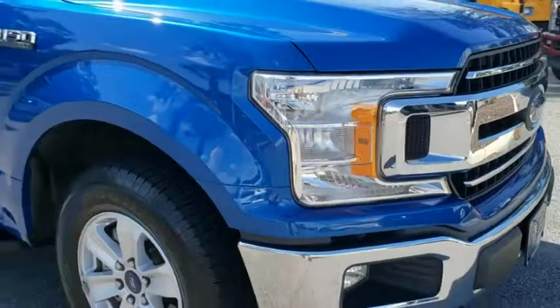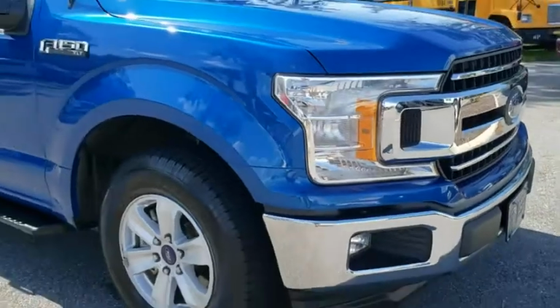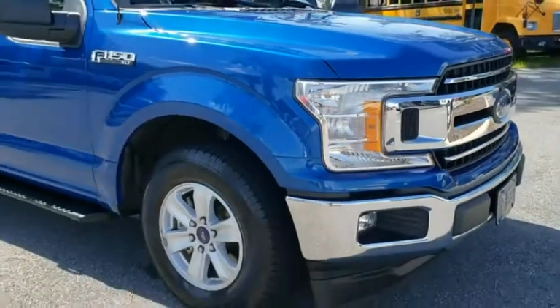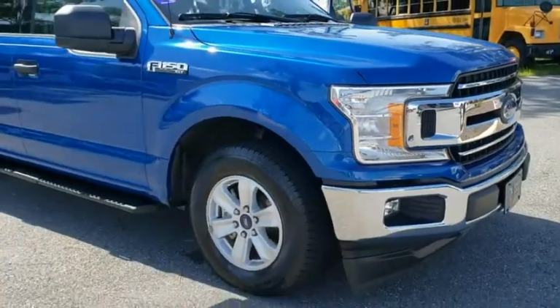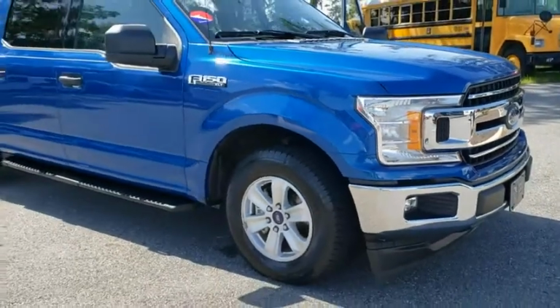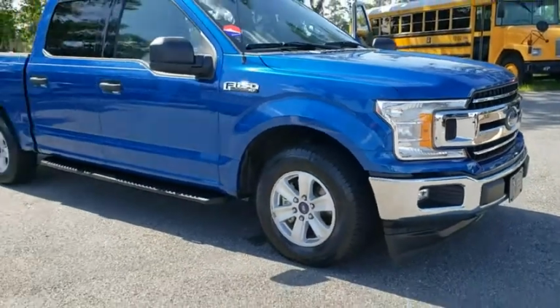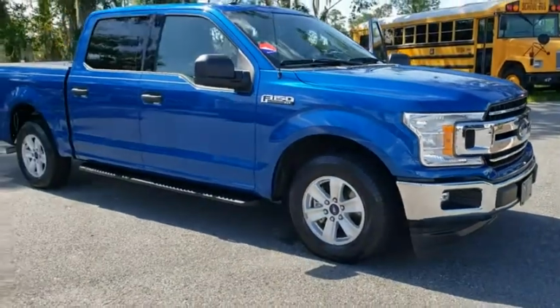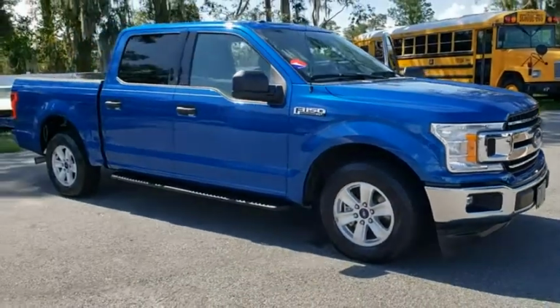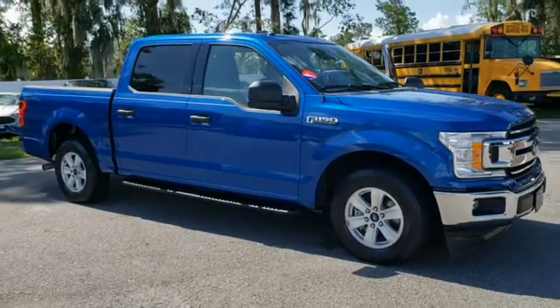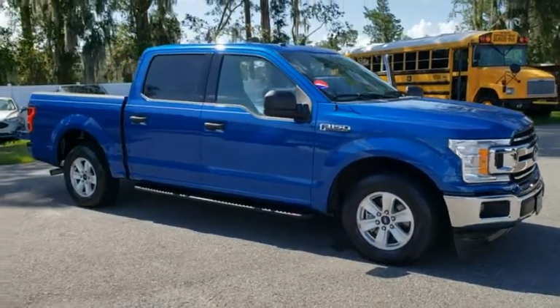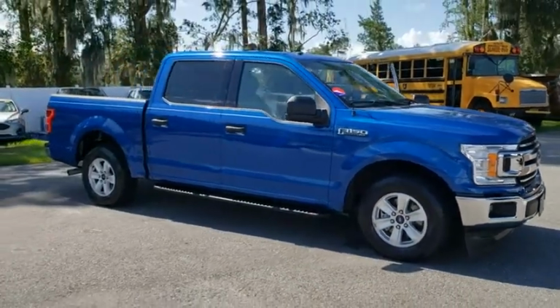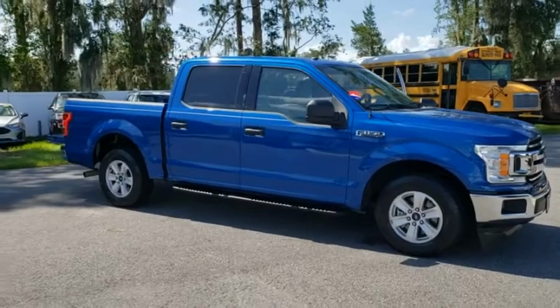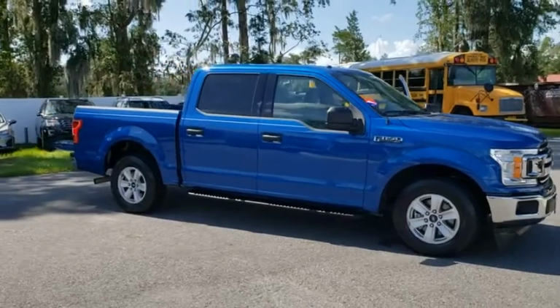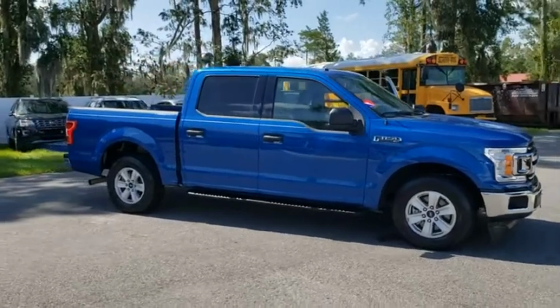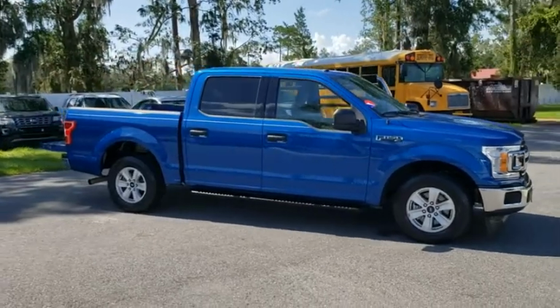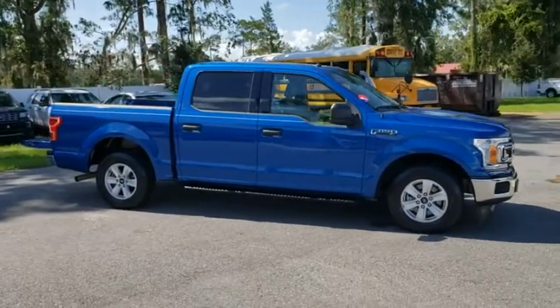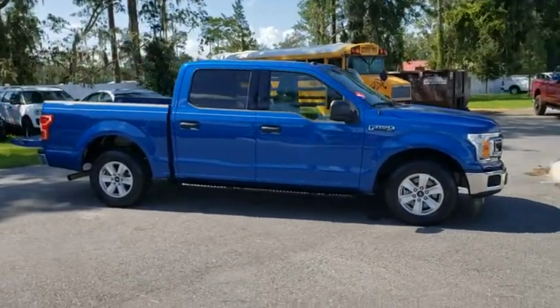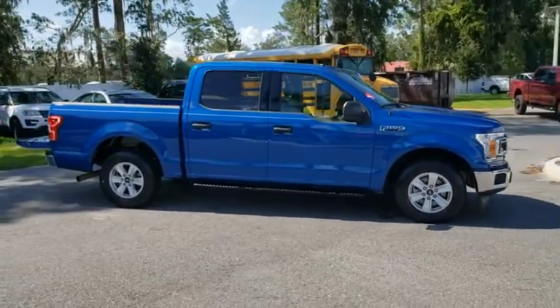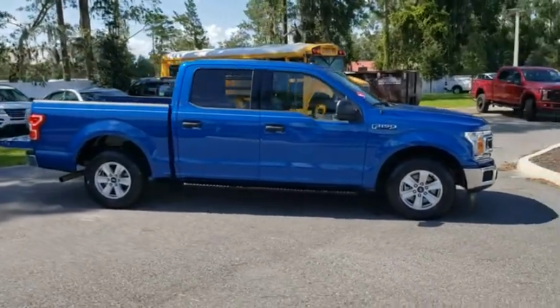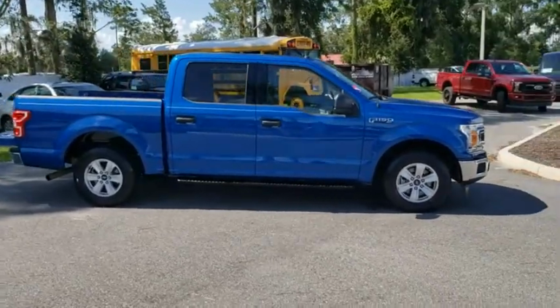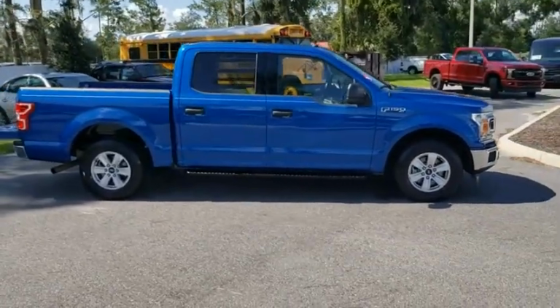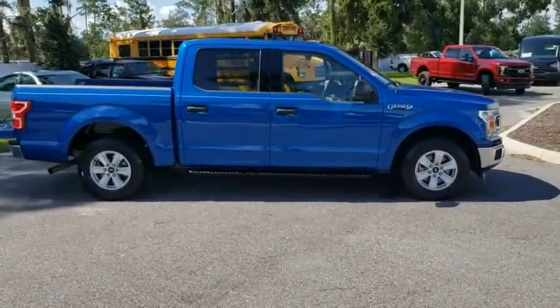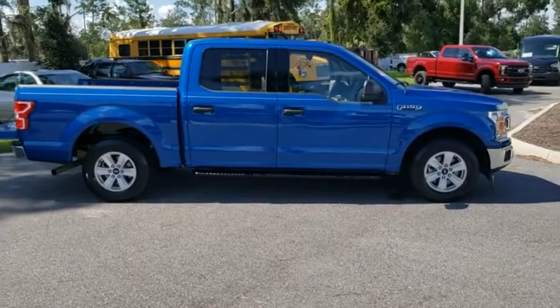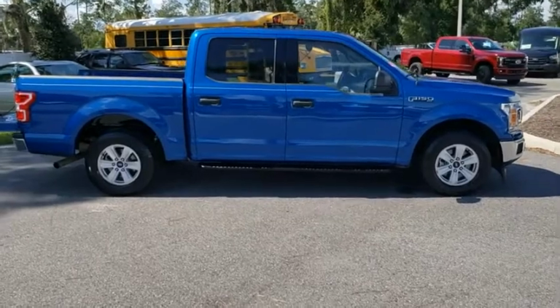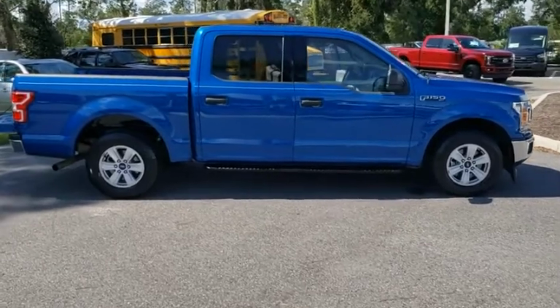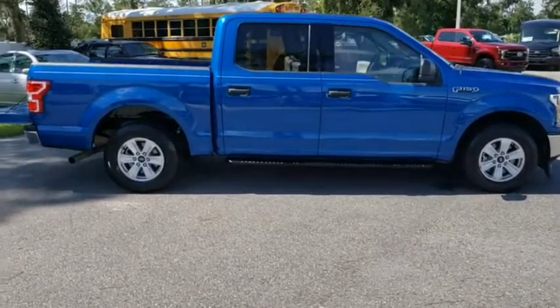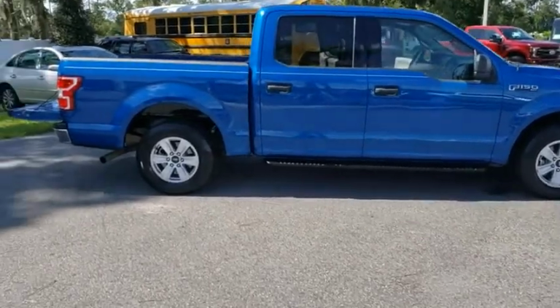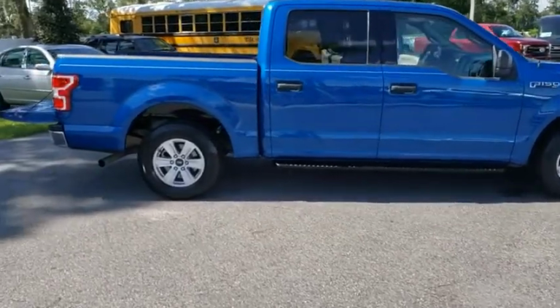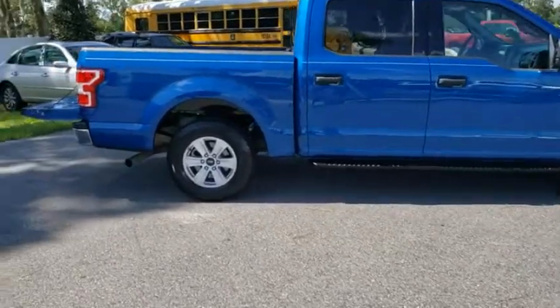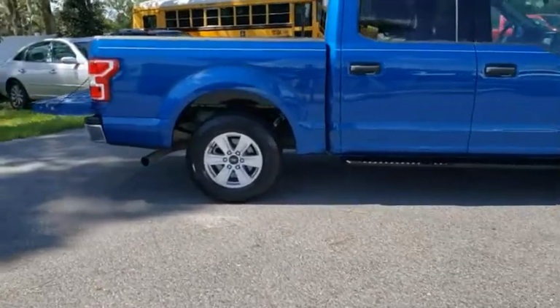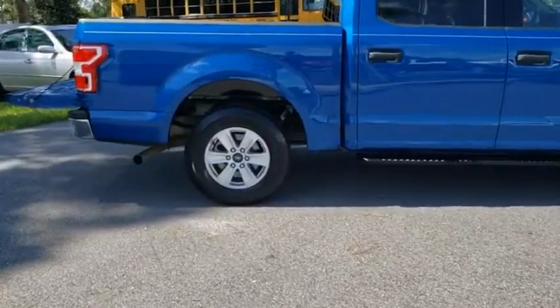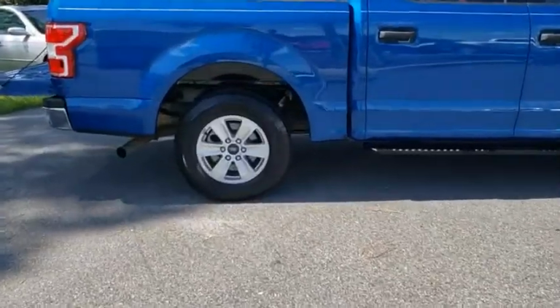Looking for the right vehicle? Check out the 2018 Ford F-150. A Ford F-150 knows how to handle any situation. It's built to follow orders — no whining. This vehicle has less than 60,000 miles.